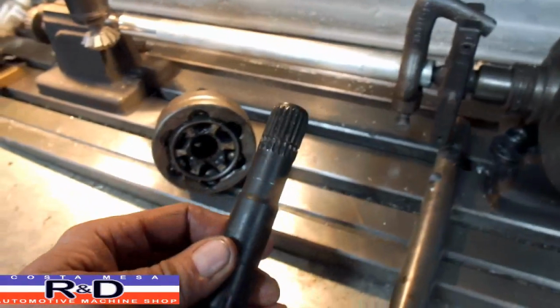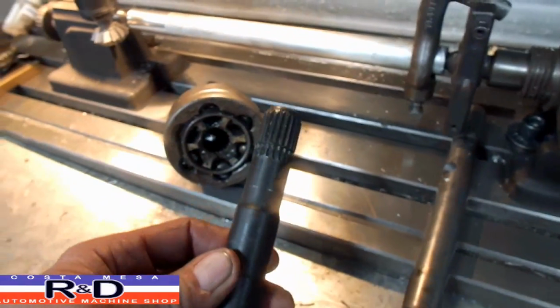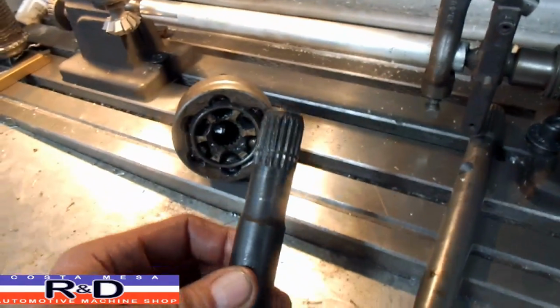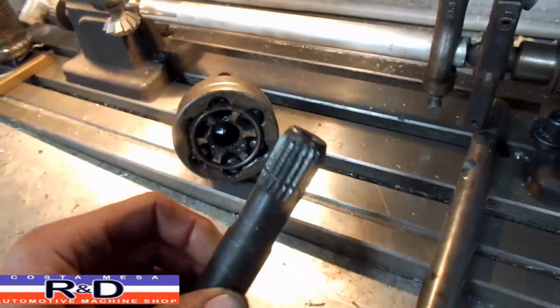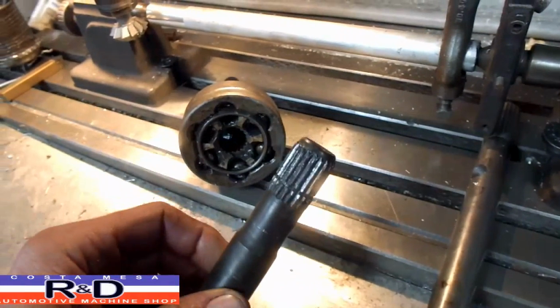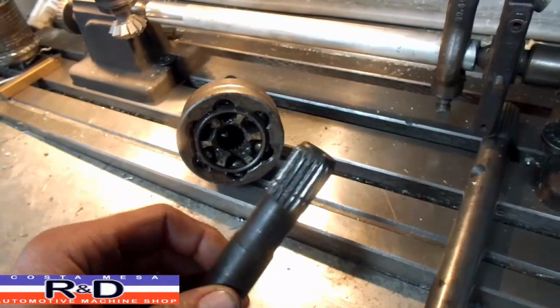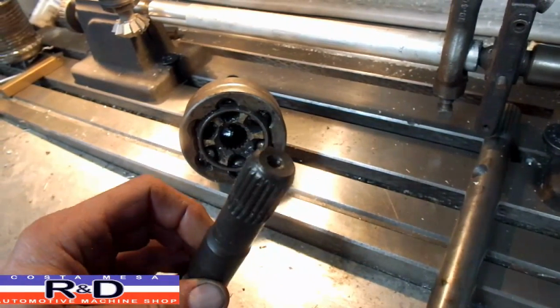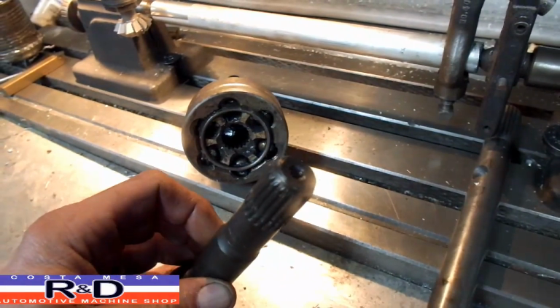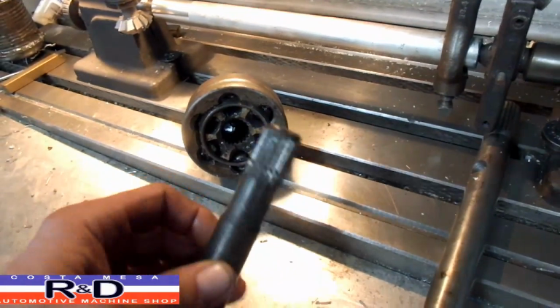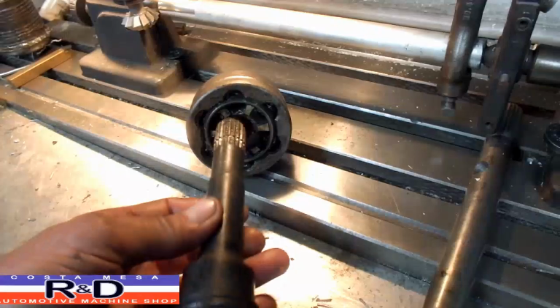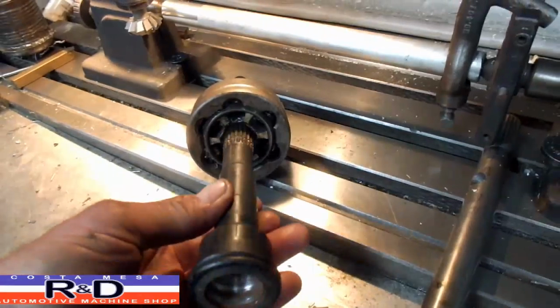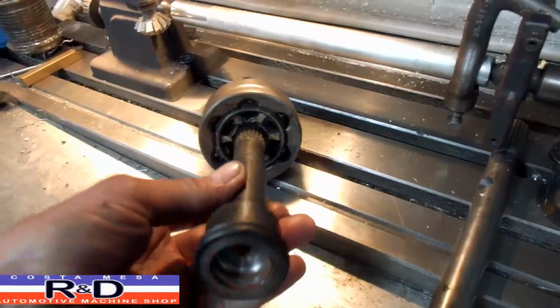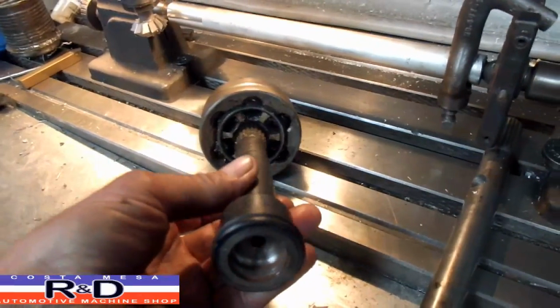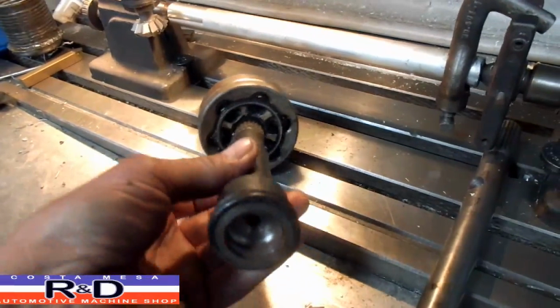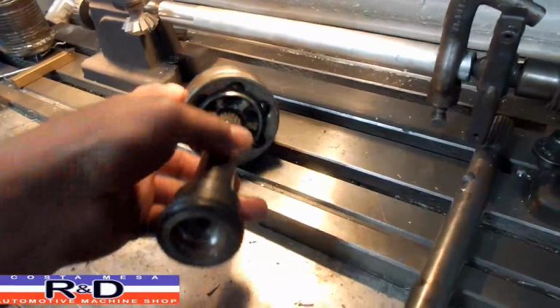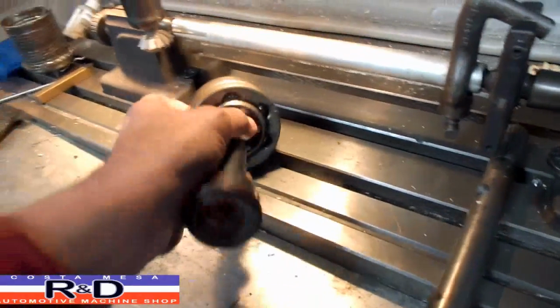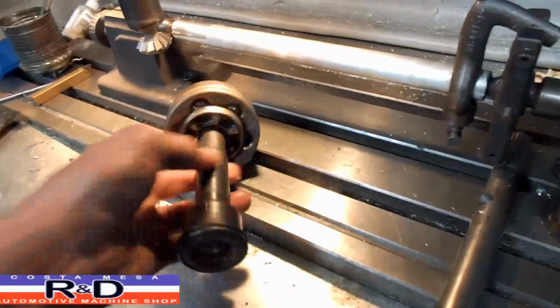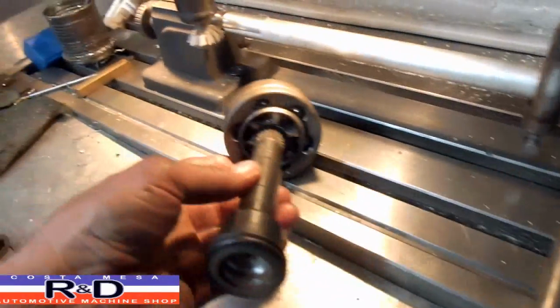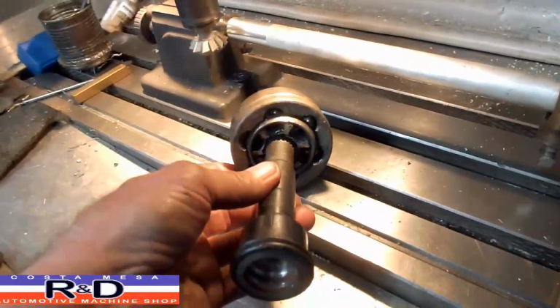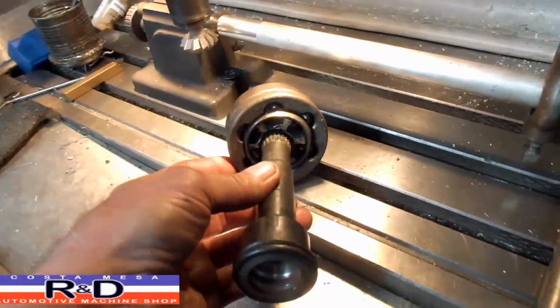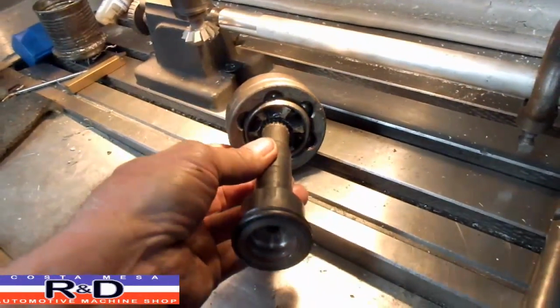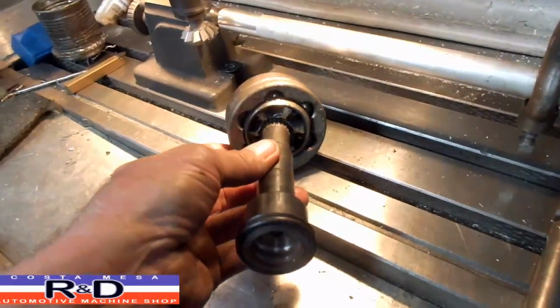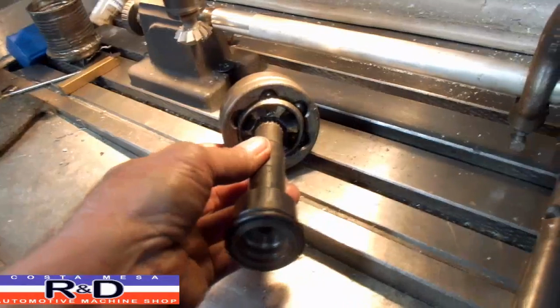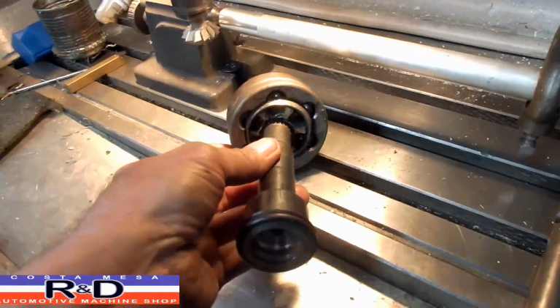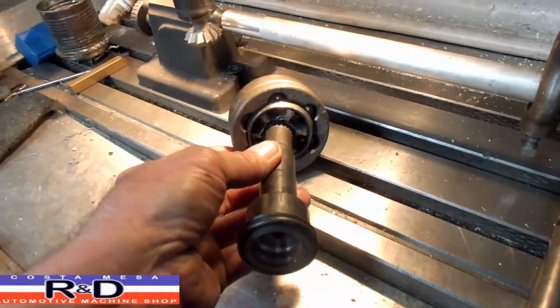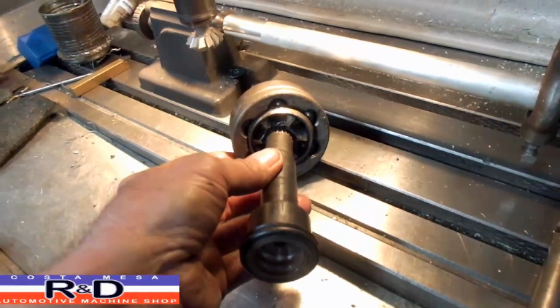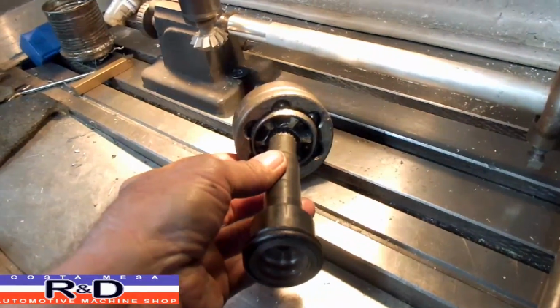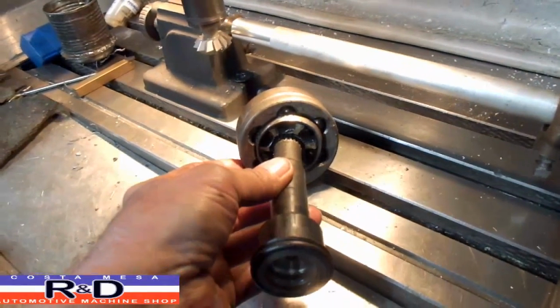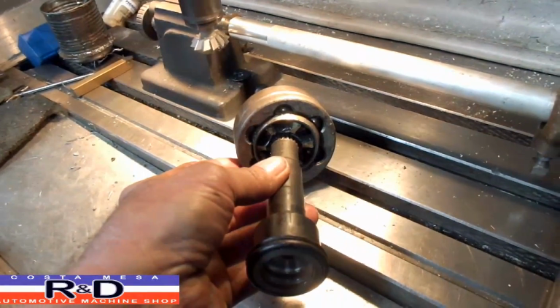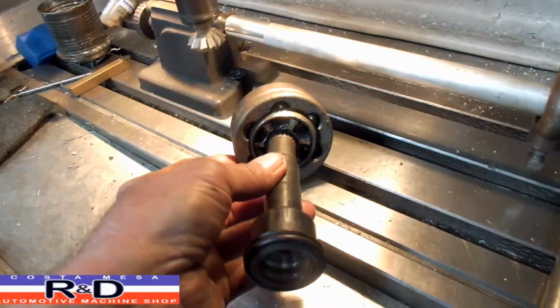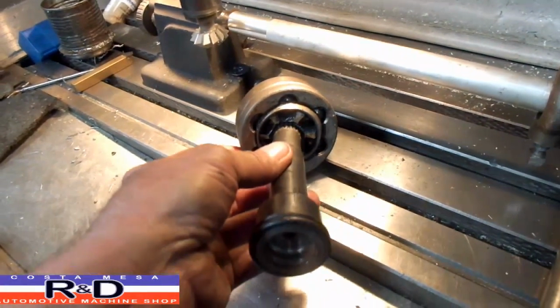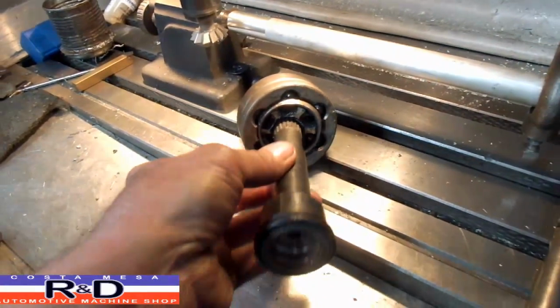And to do that we're going to have to cut a spline on the end of a piece of material. Because the spline goes in here — there we go — goes in there, snap, there's a snap ring in there normally and it snaps it into place so it won't come out.